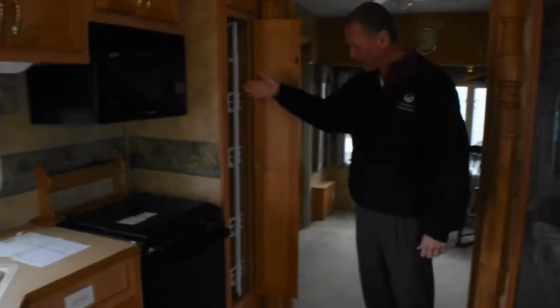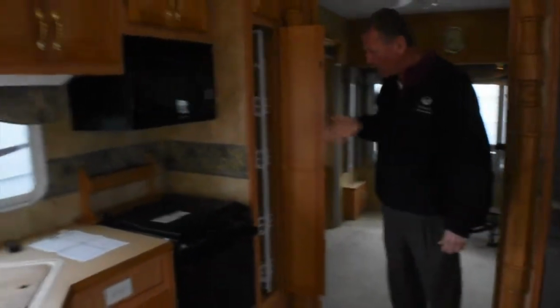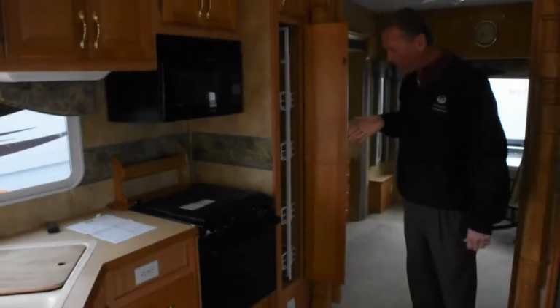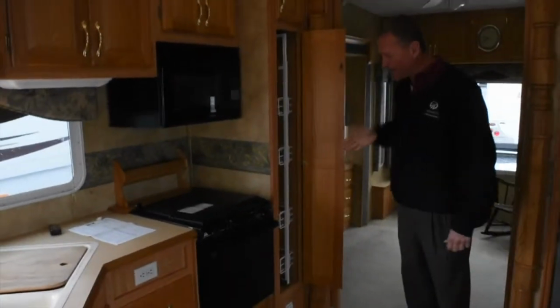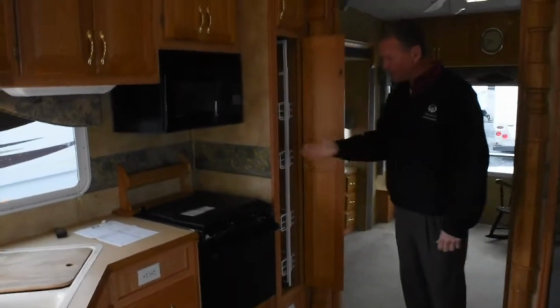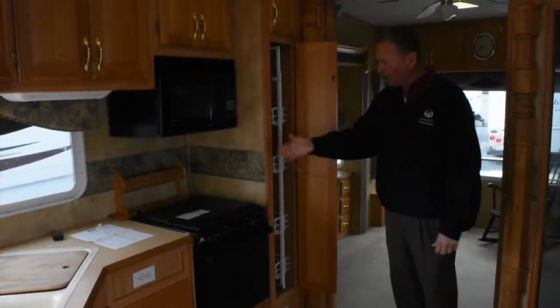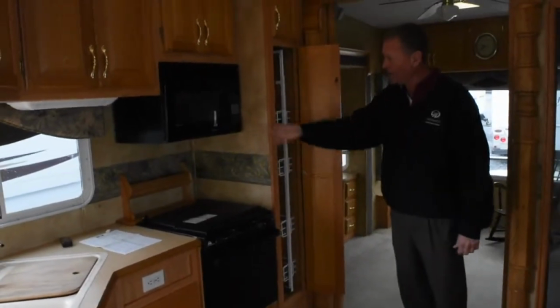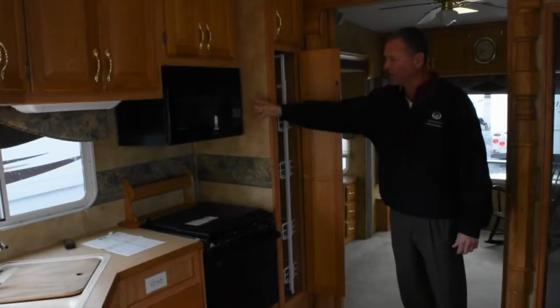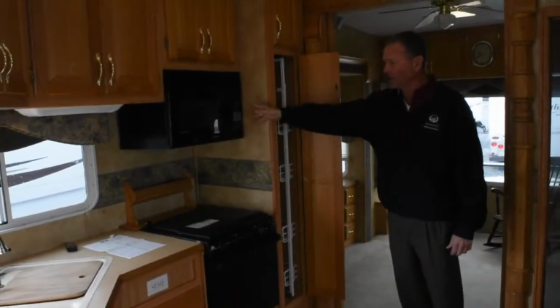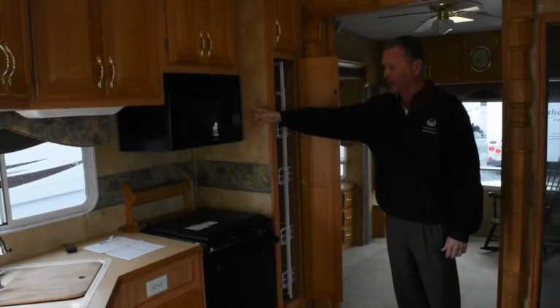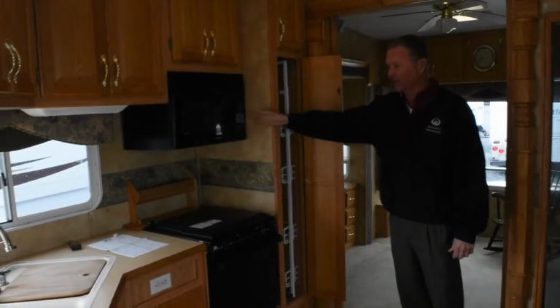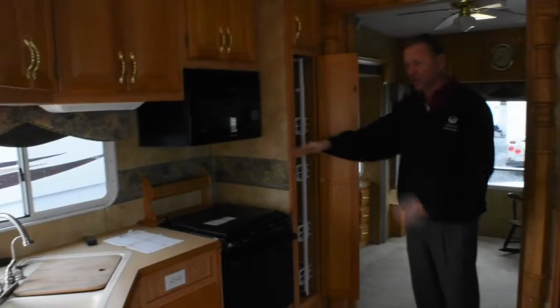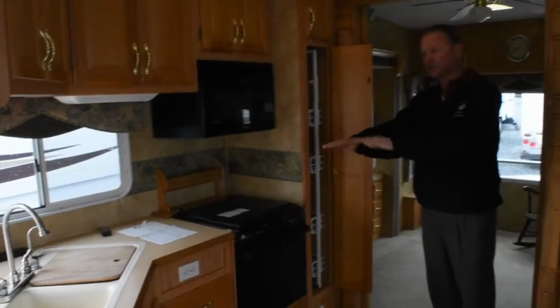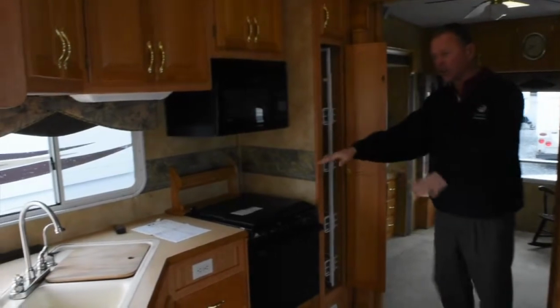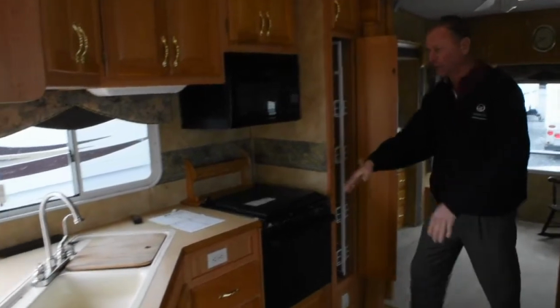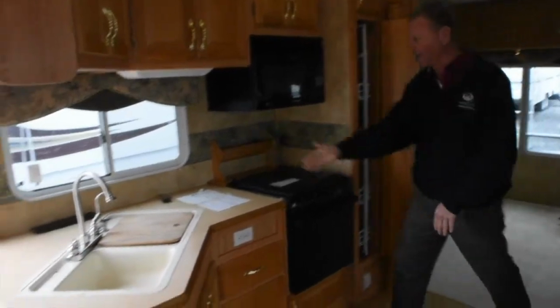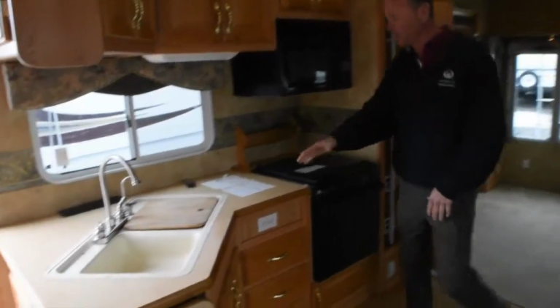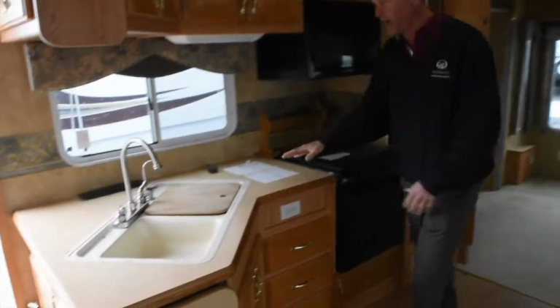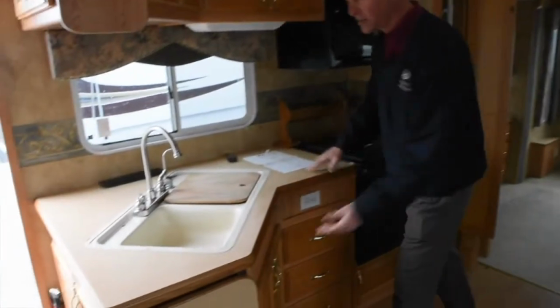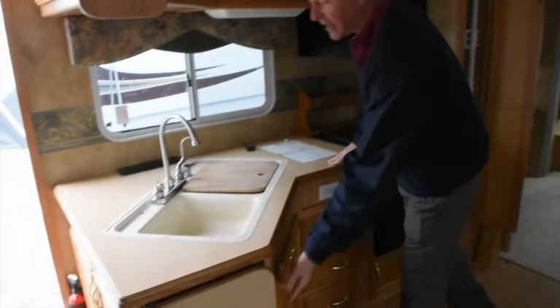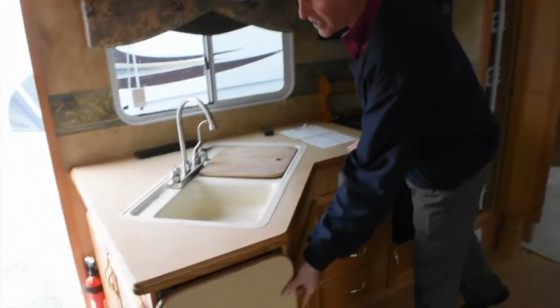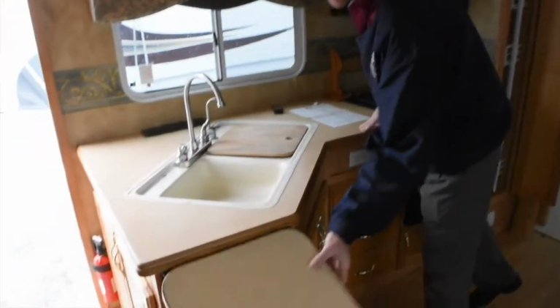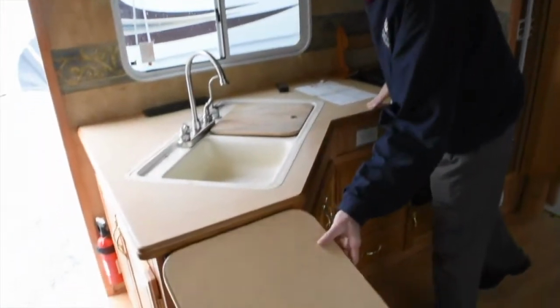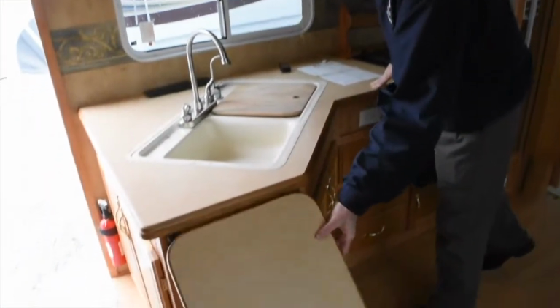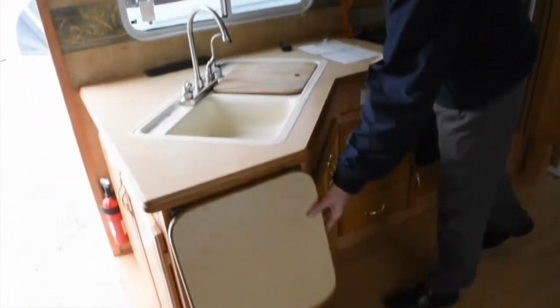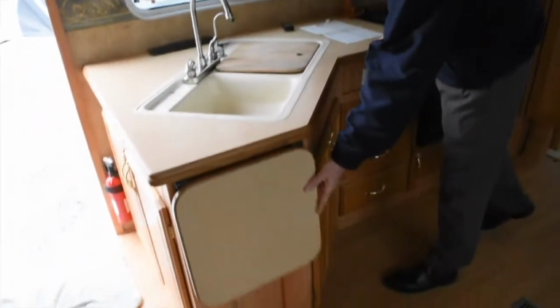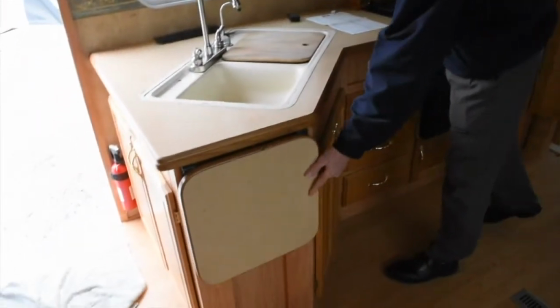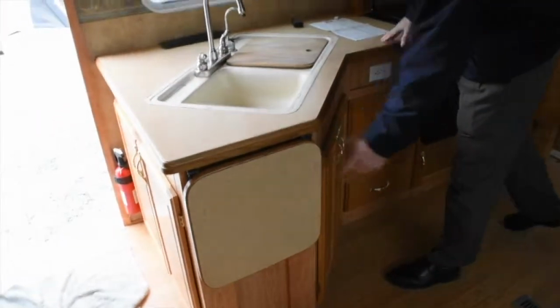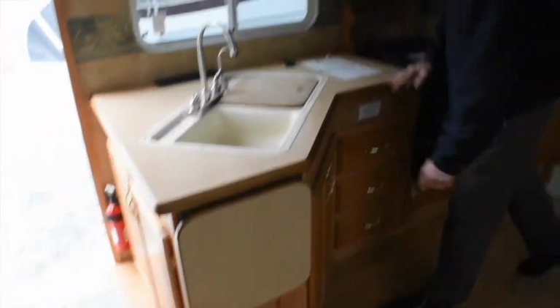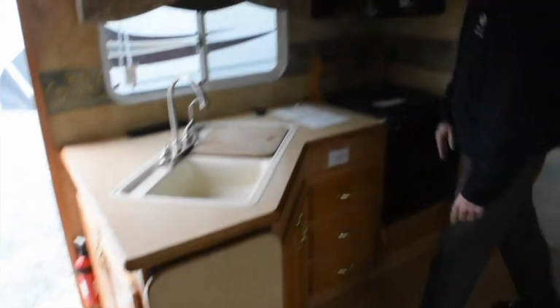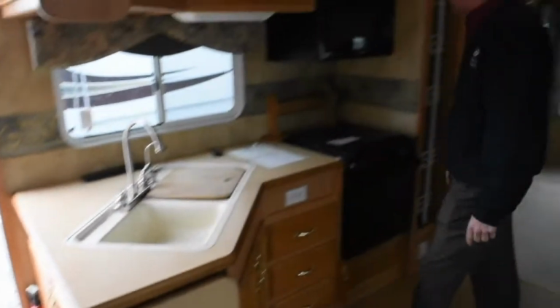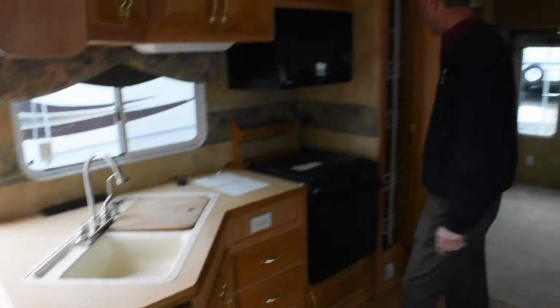There's a nice roll-out pantry, stove and oven, and a nice microwave. You've got some nice workspace right here at the galley, plus a flip-up counter space in case you want a little extra.